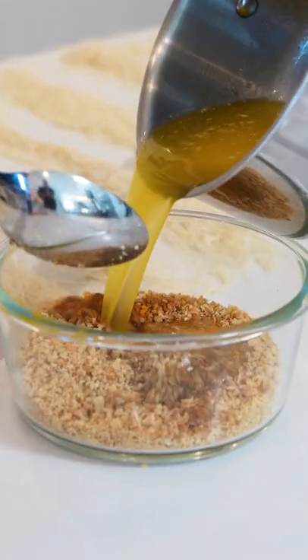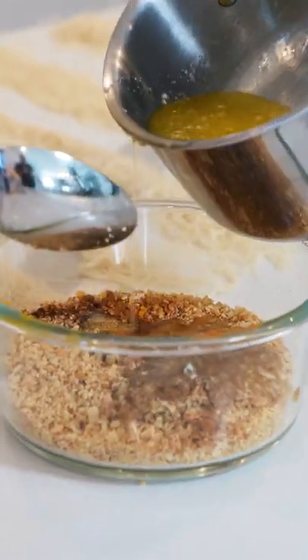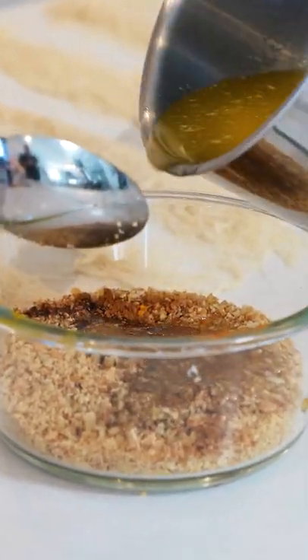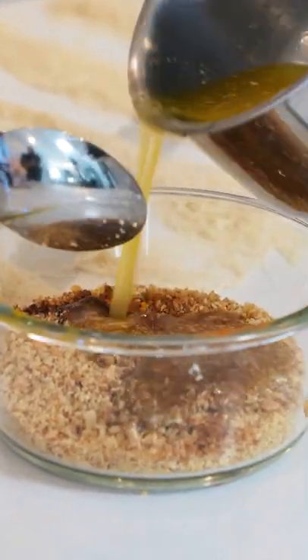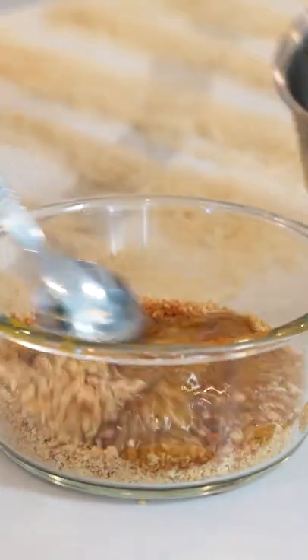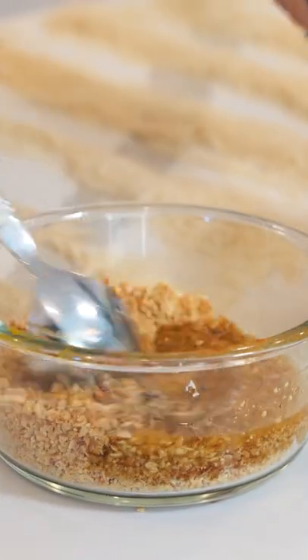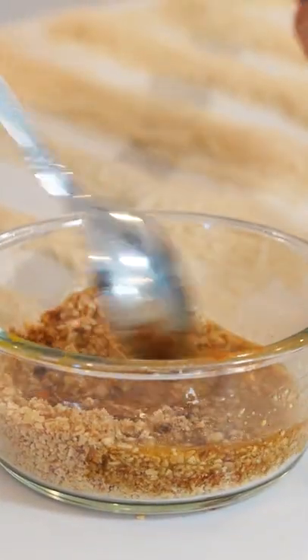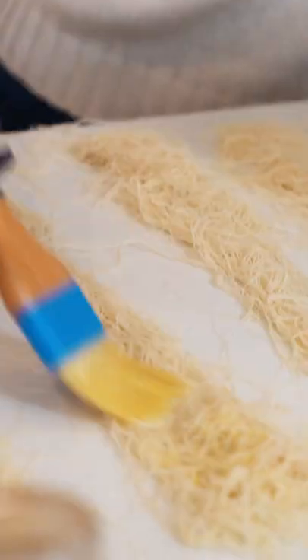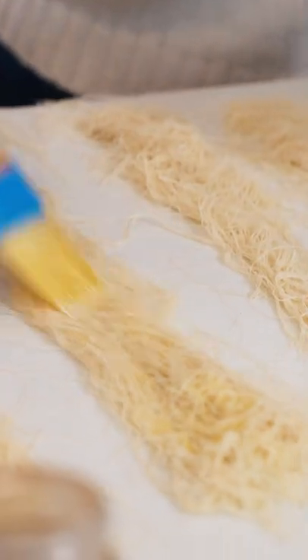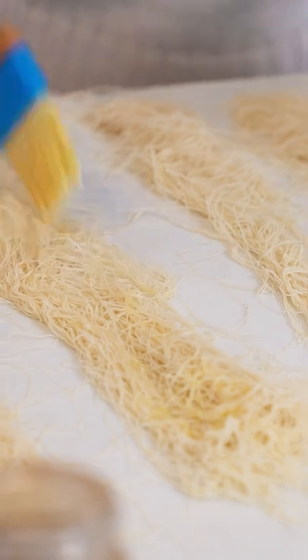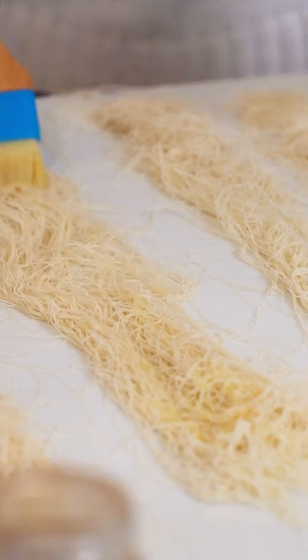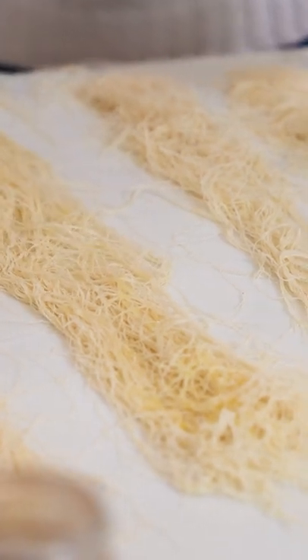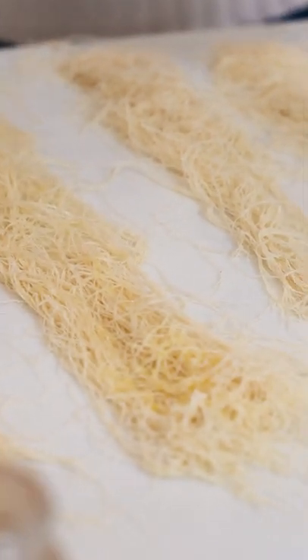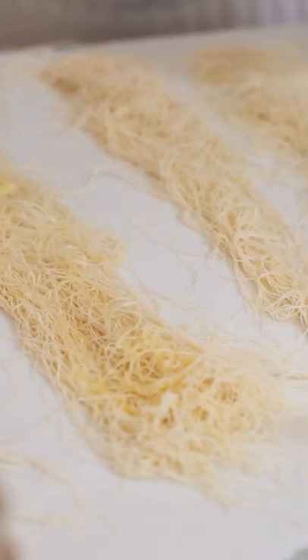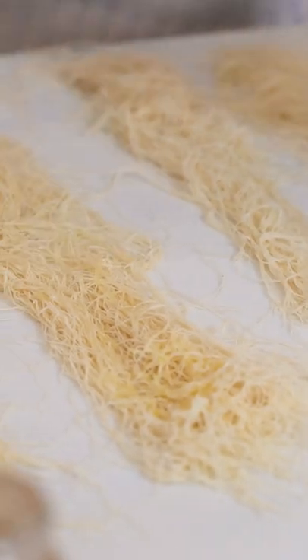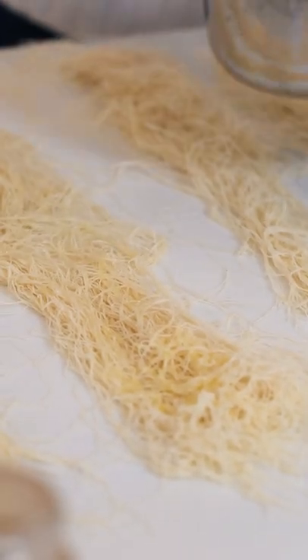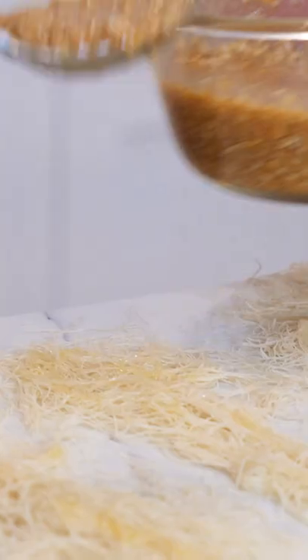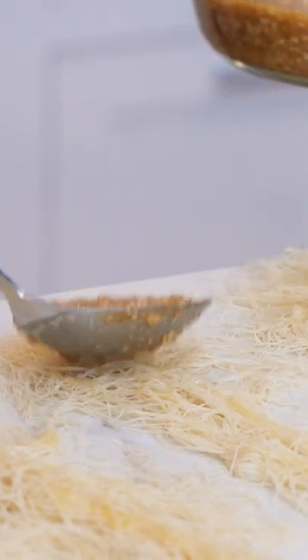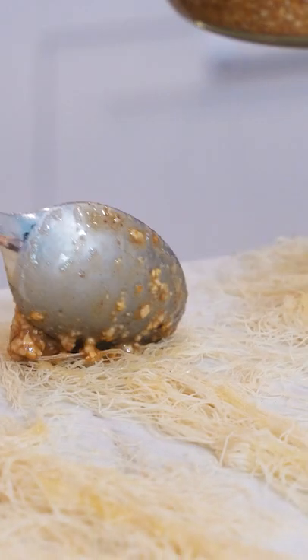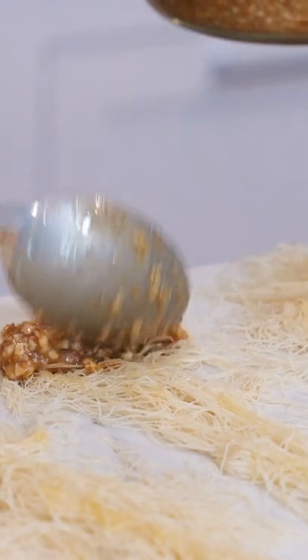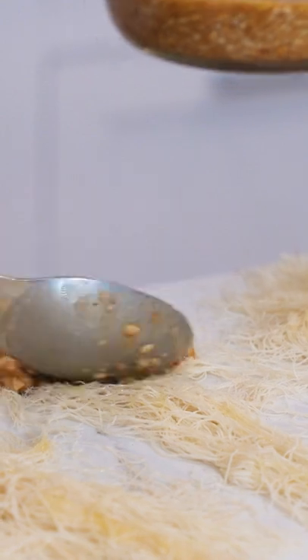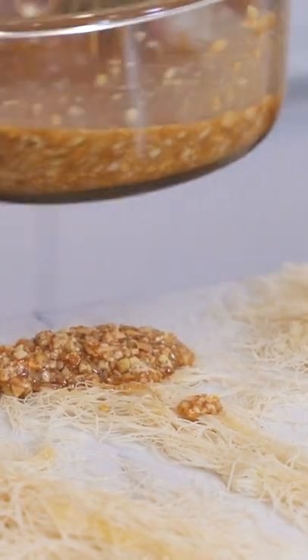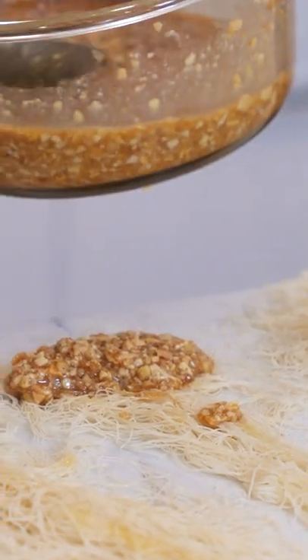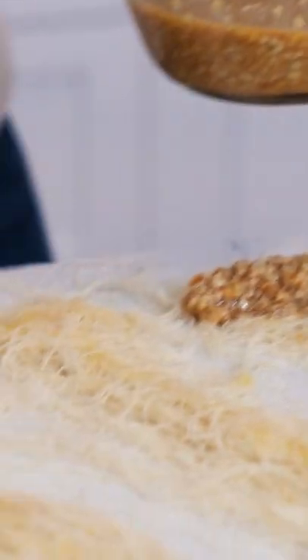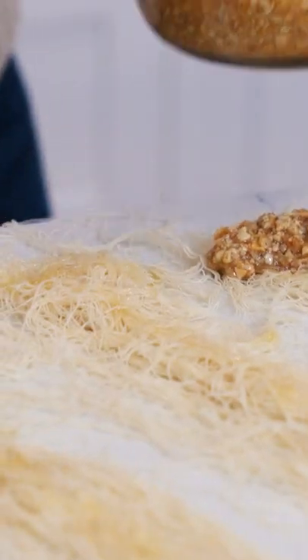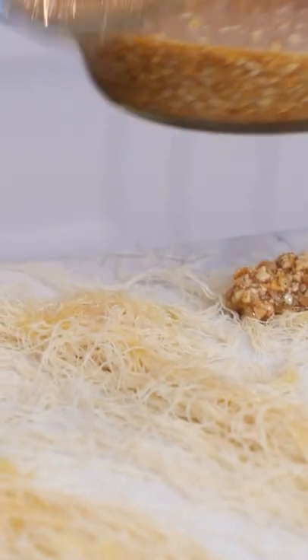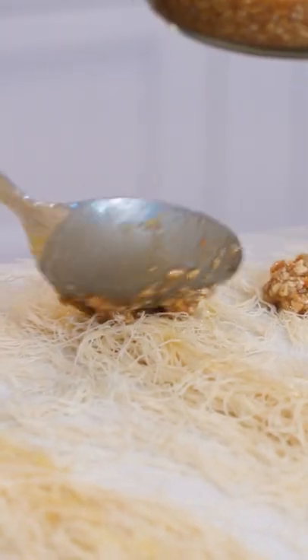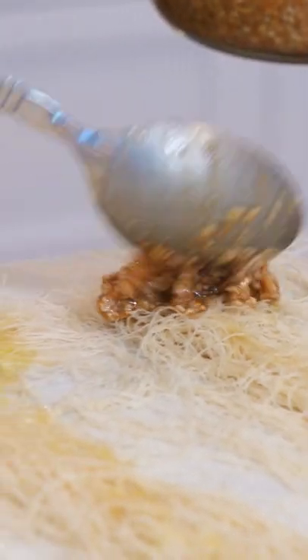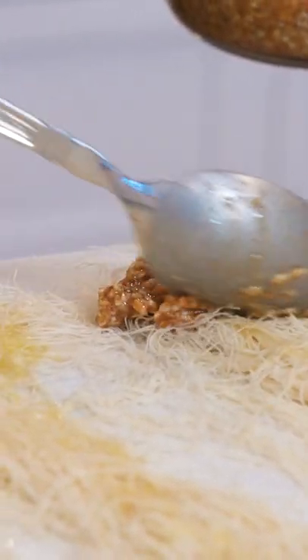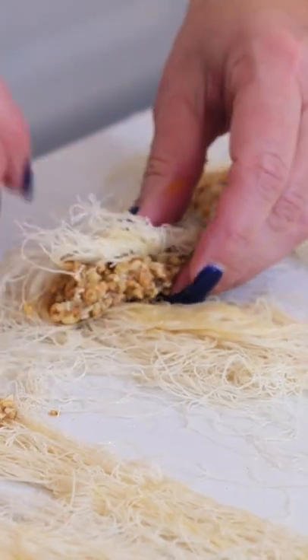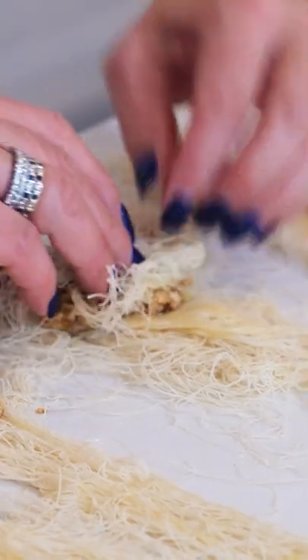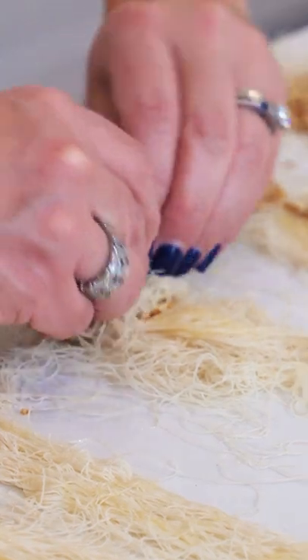I'm going to pour into this mixture half of this melted butter, and we're going to butter each one of our pieces of kataifi. Next we're going to take our nut mixture and do about a big tablespoon on each one. Now it's time to roll.